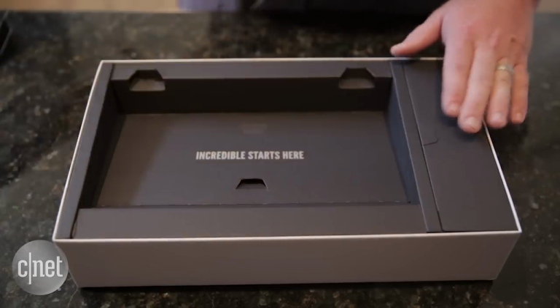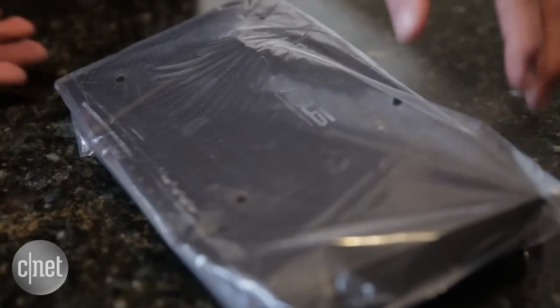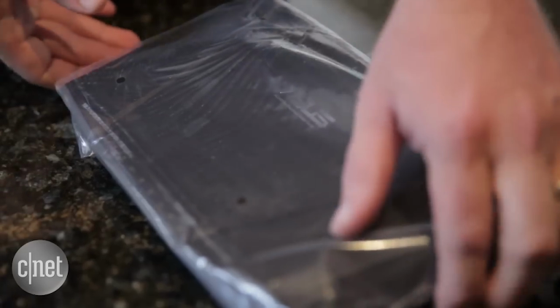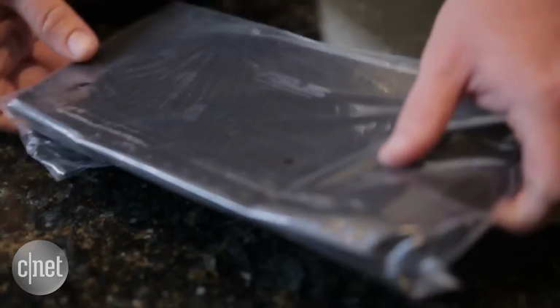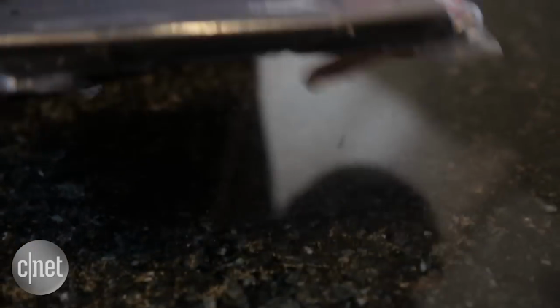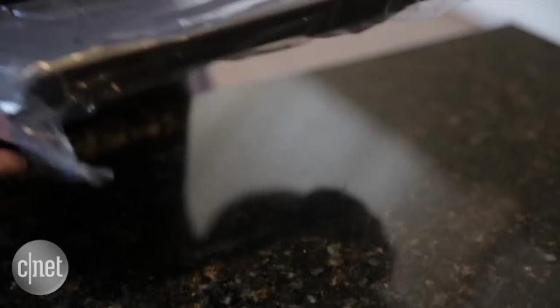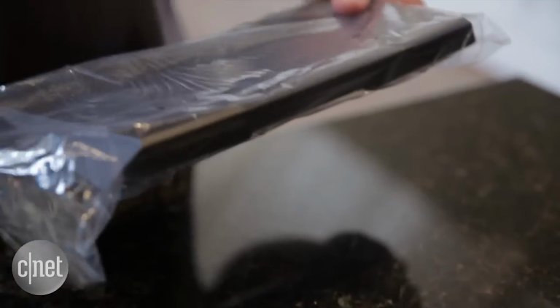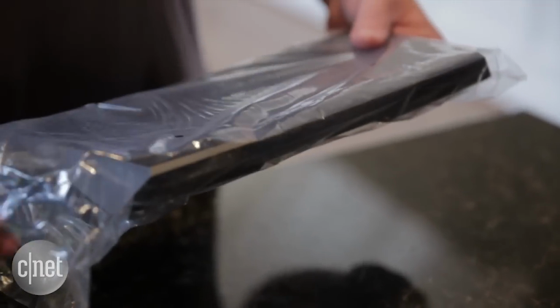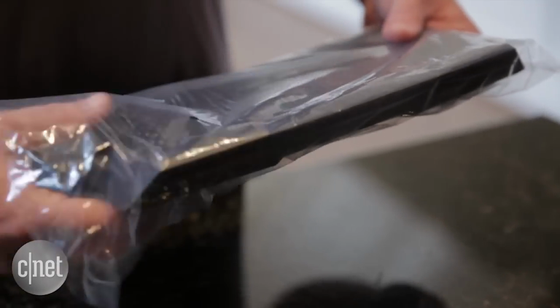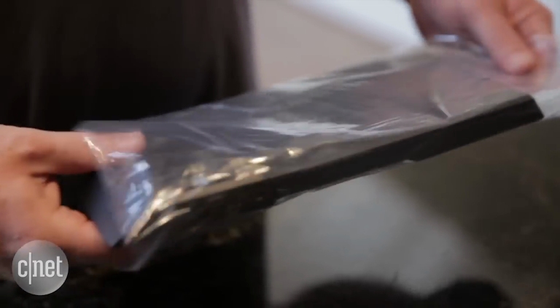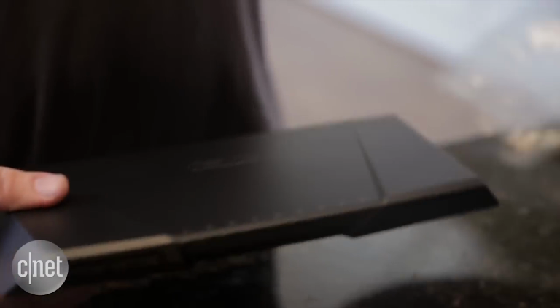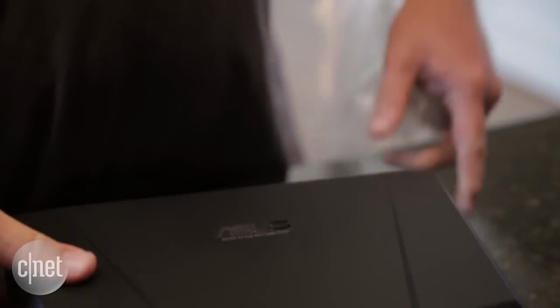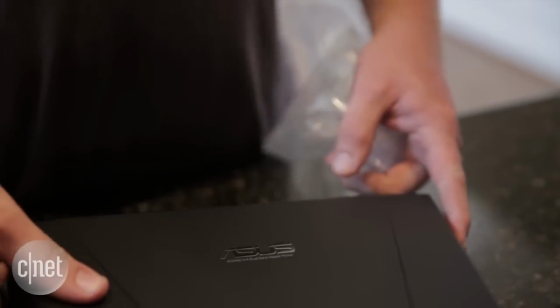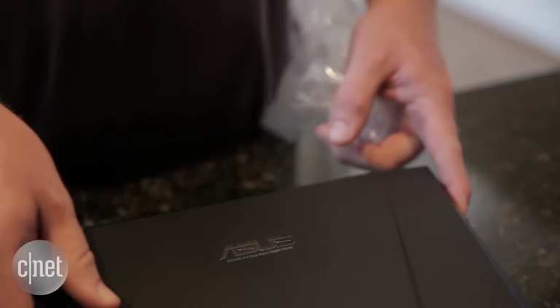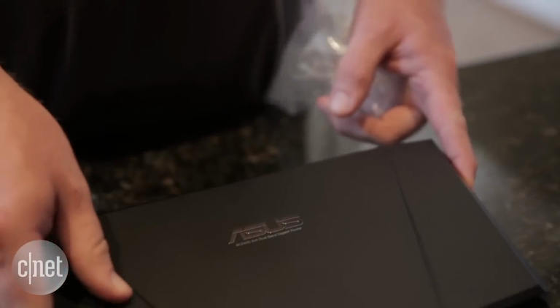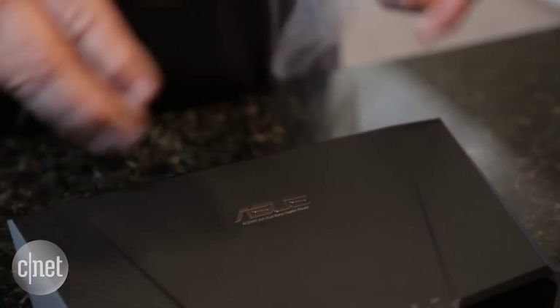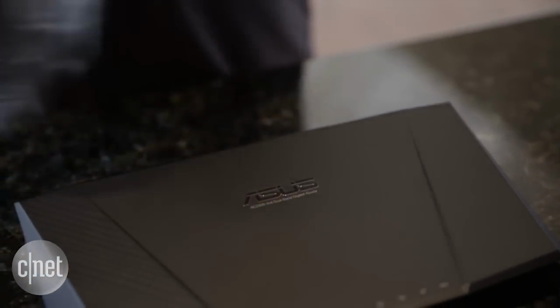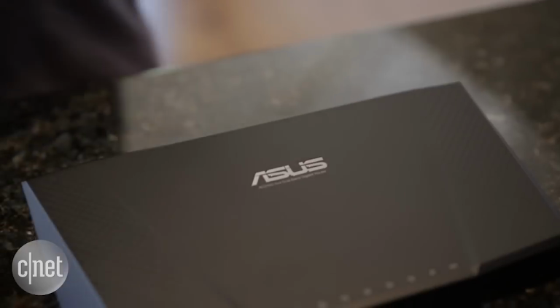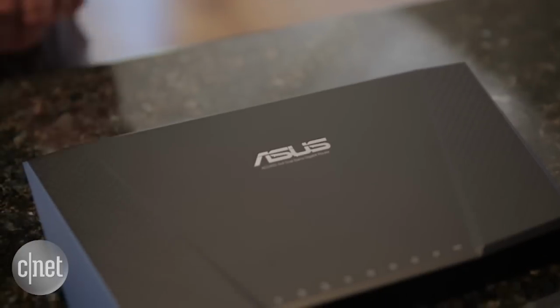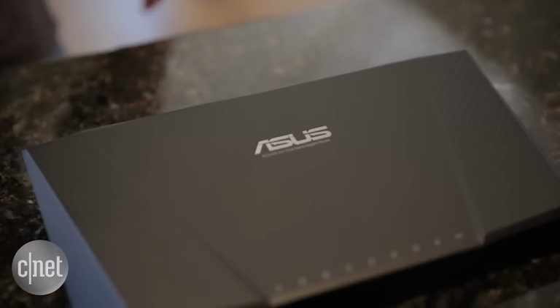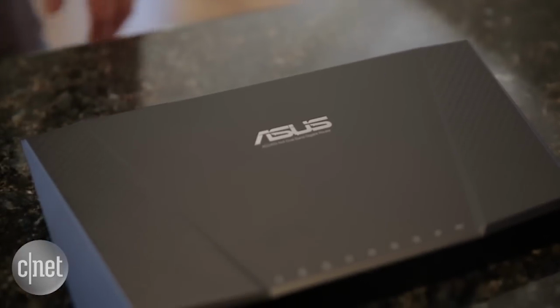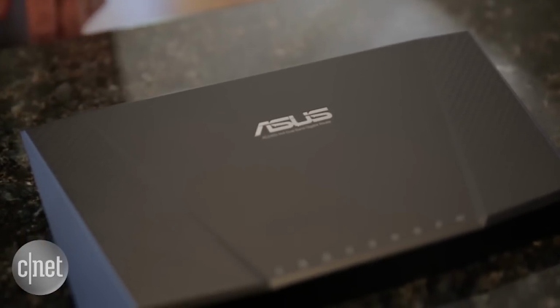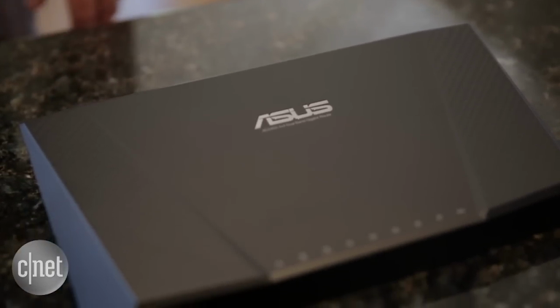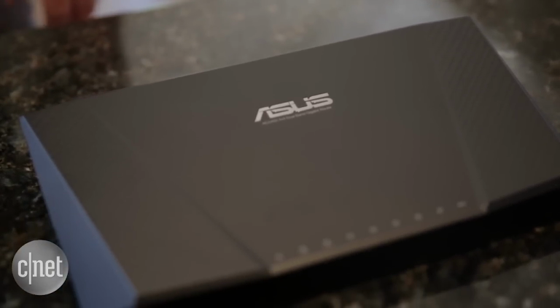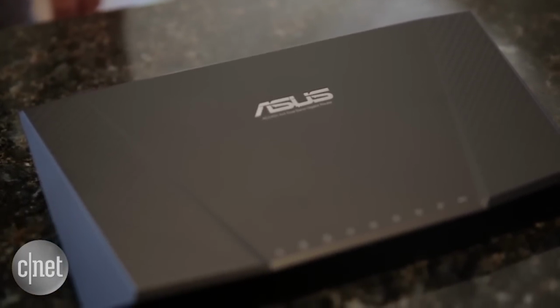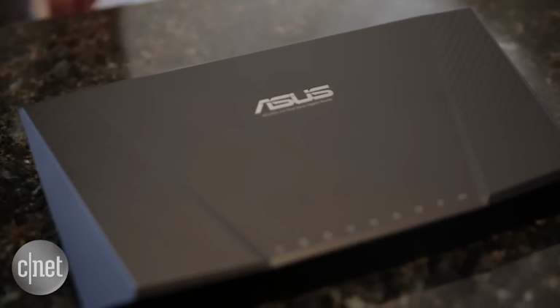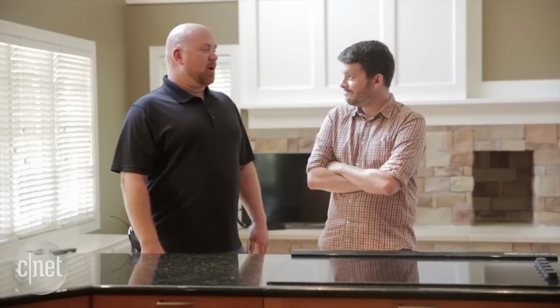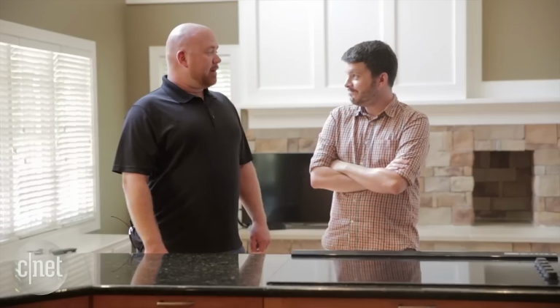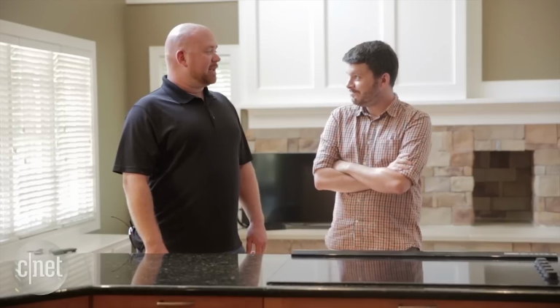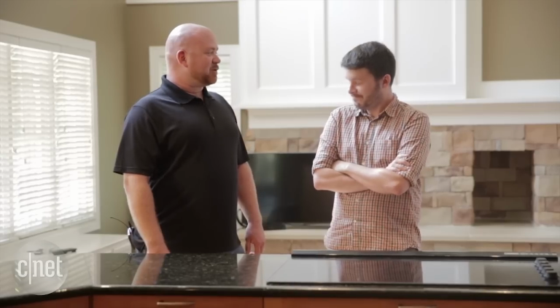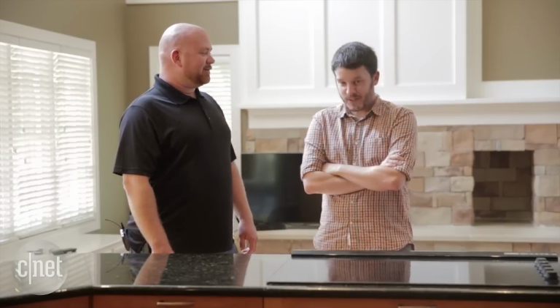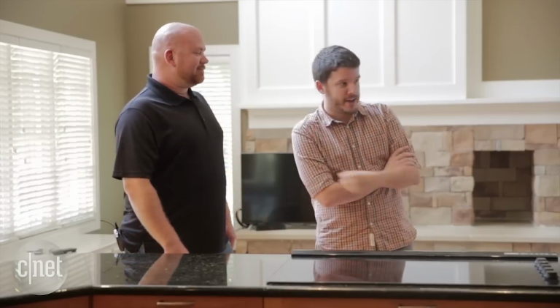New hardware. CNET router guru Dom Go recommended this Asus model for its wide coverage. We'll install one as our main router and a second one as a repeater. Okay, let's get to work.